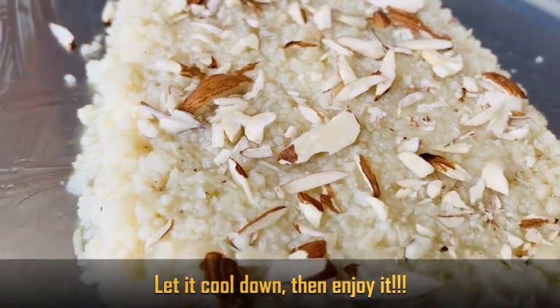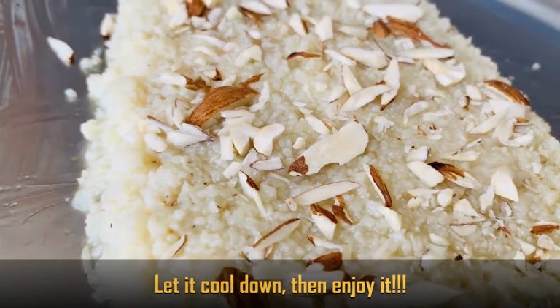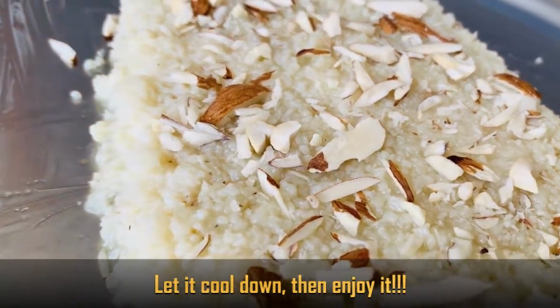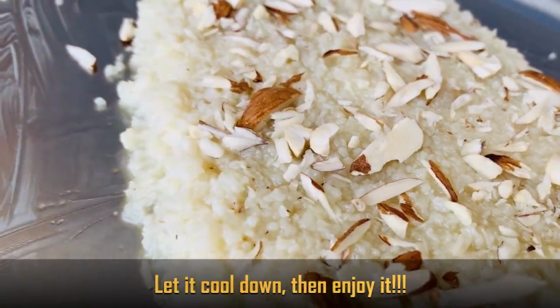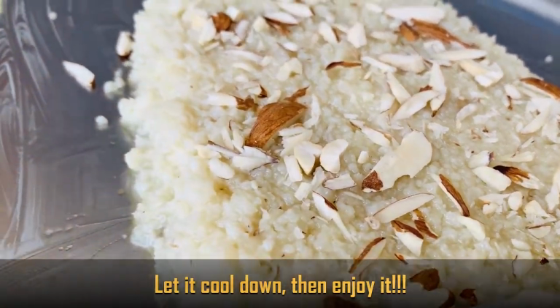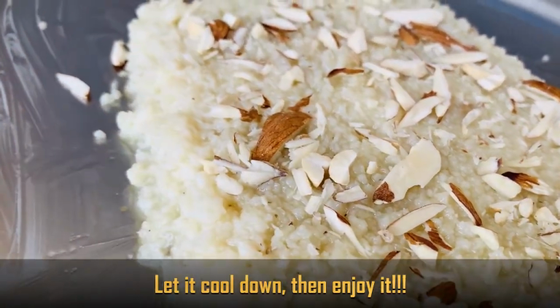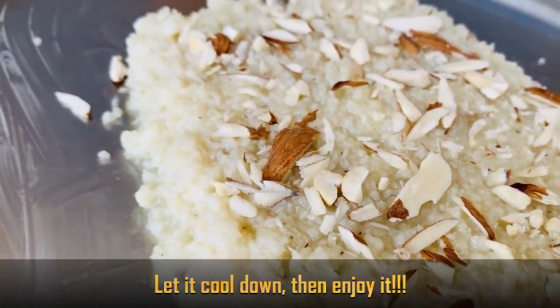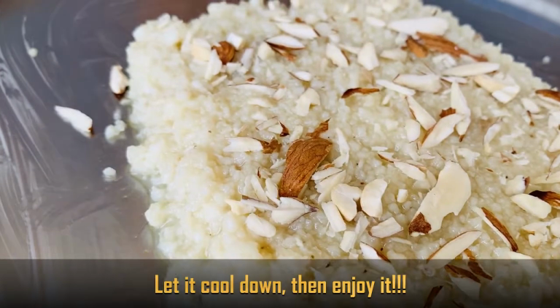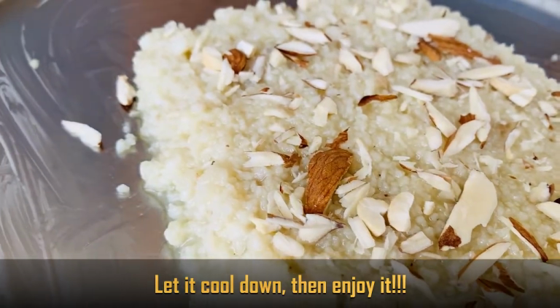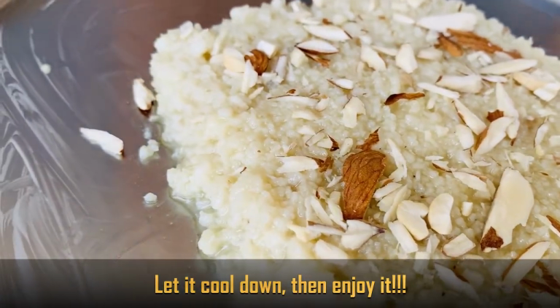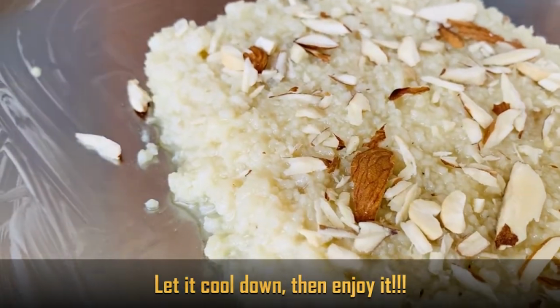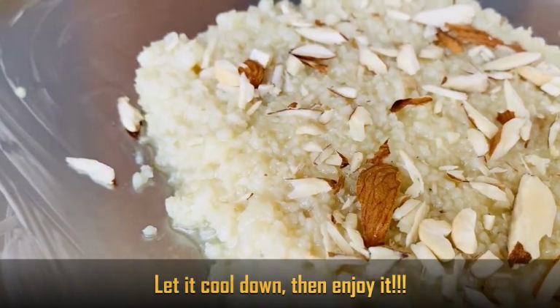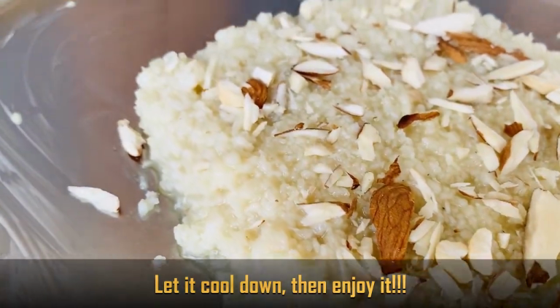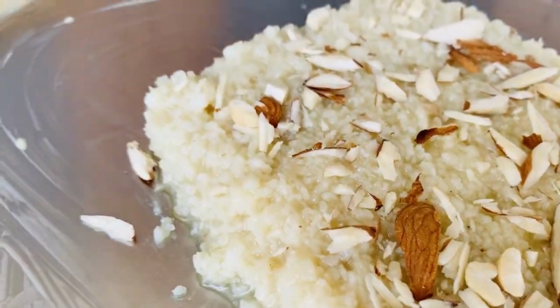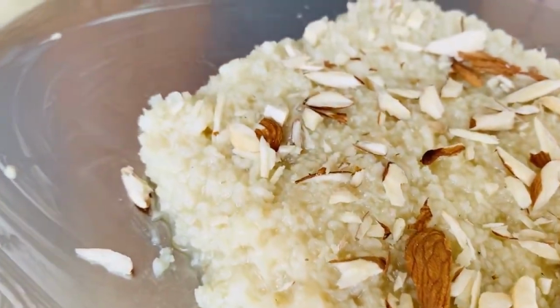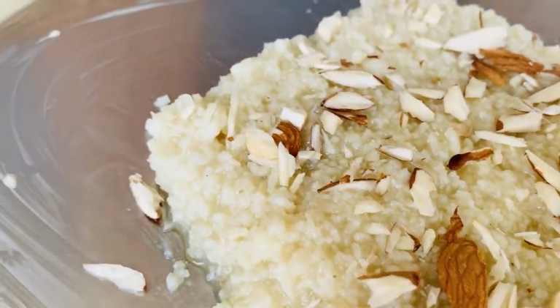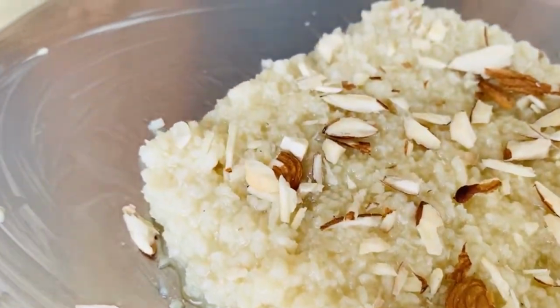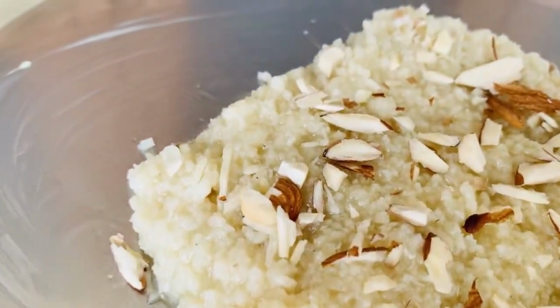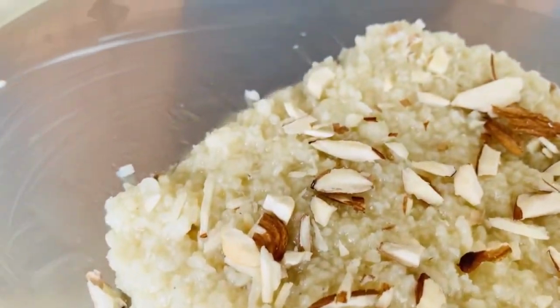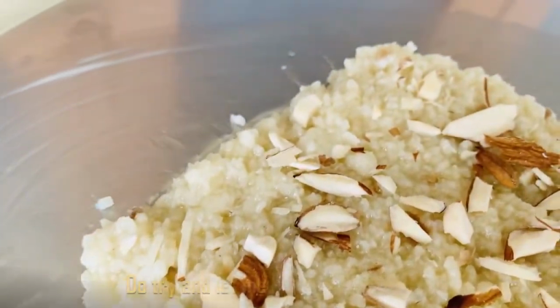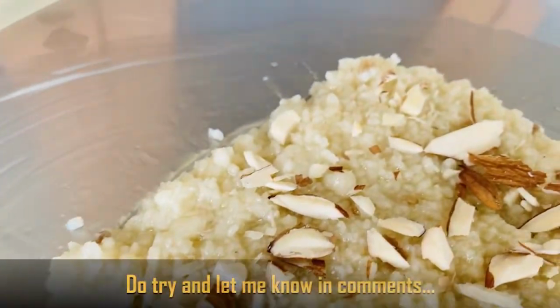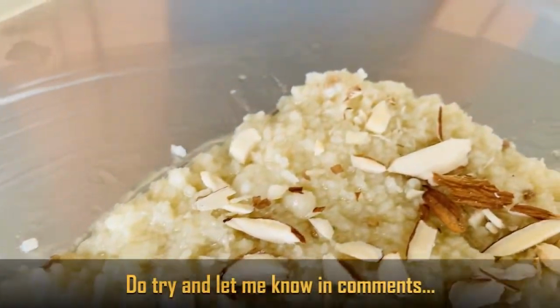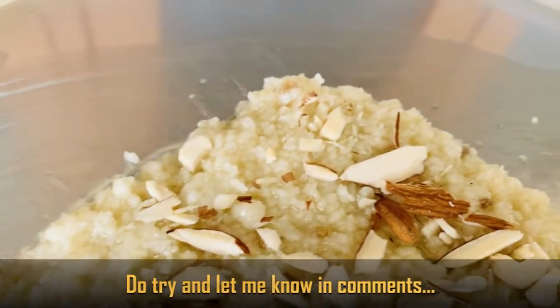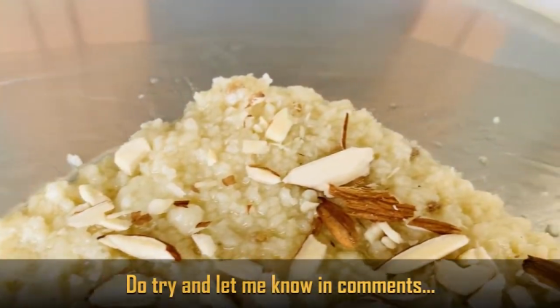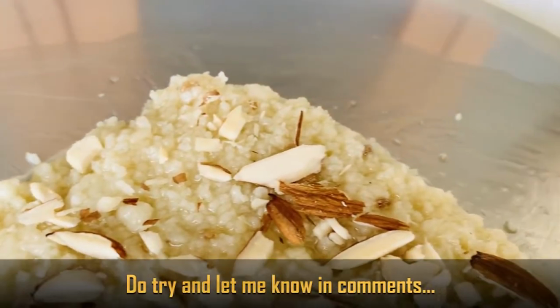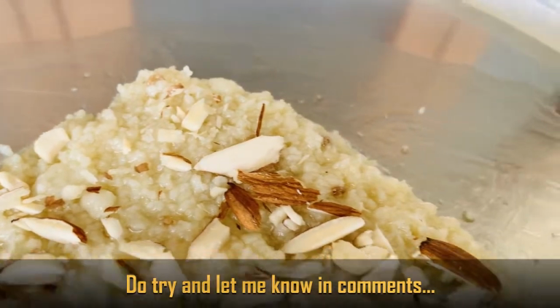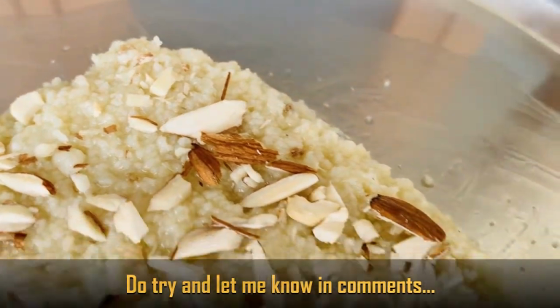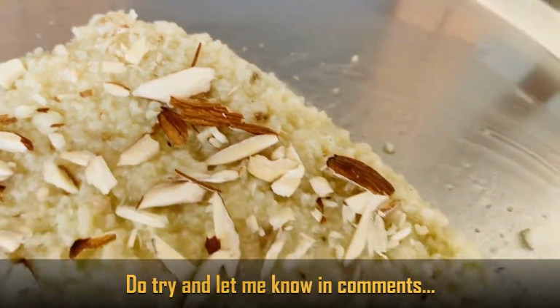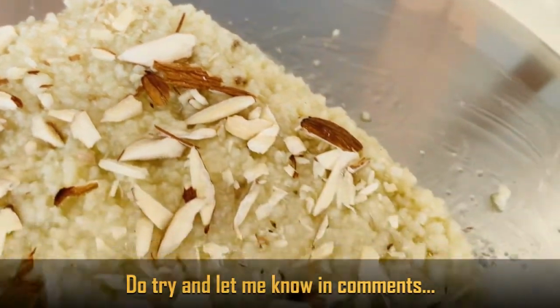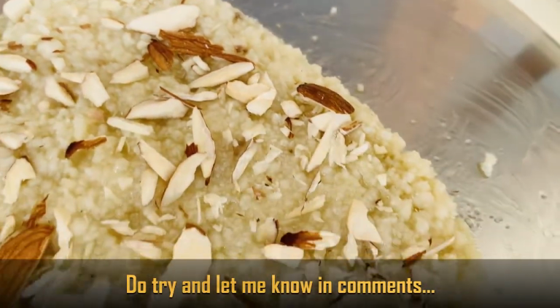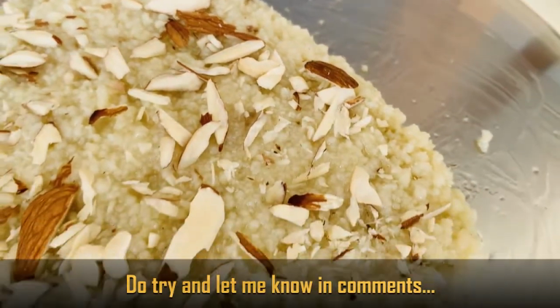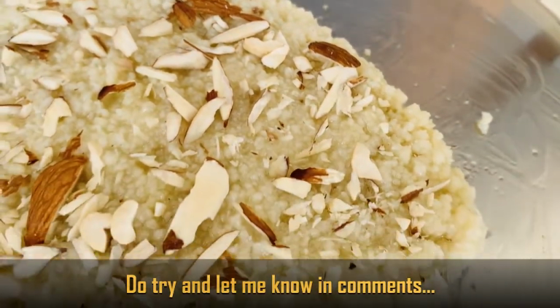It's a very tasty Kalakandh, ready to serve. Trust me guys, this will turn out great. Please do try it and let me know in the comments.